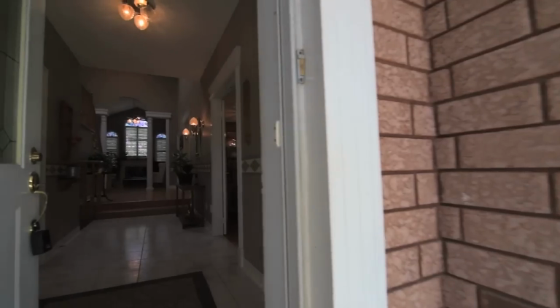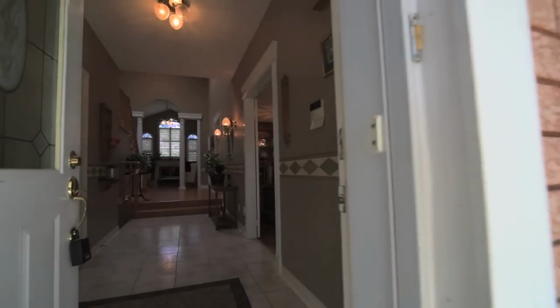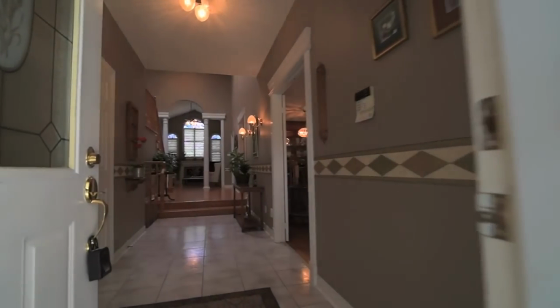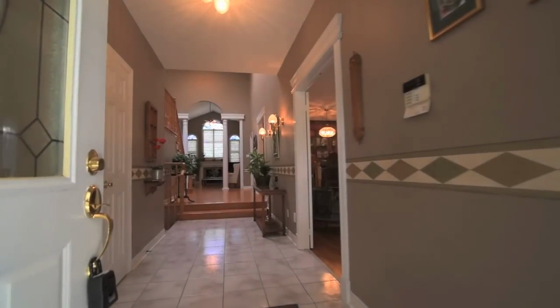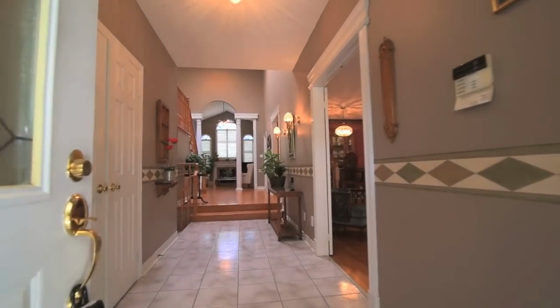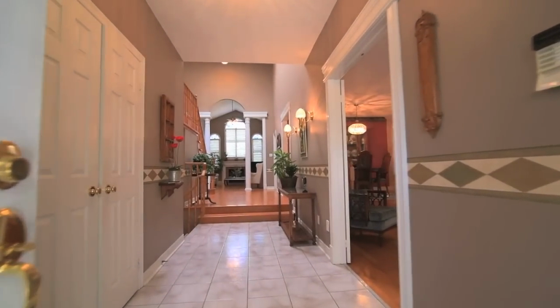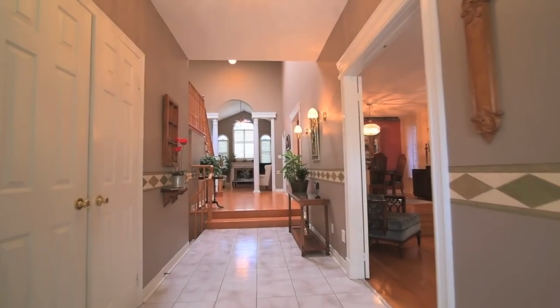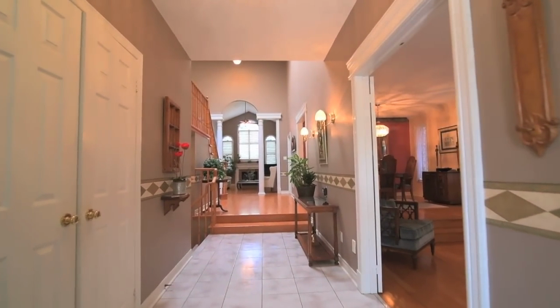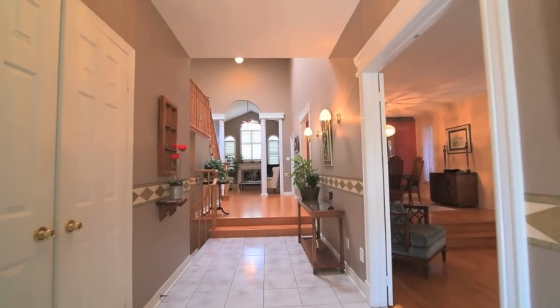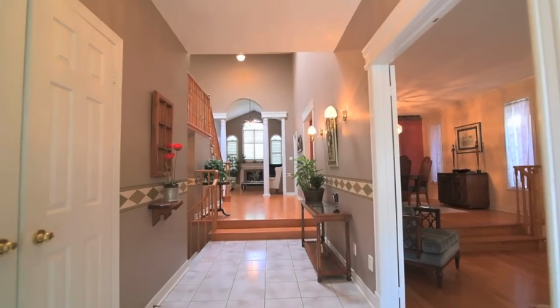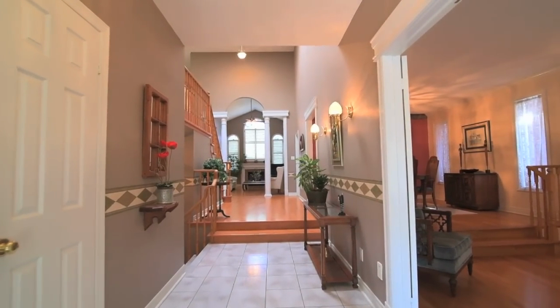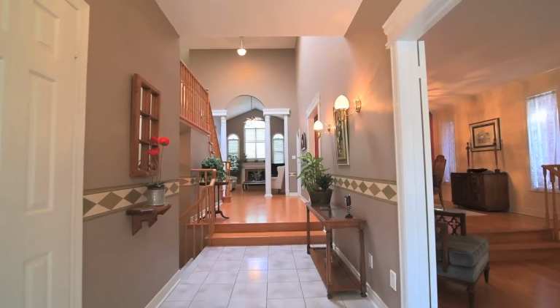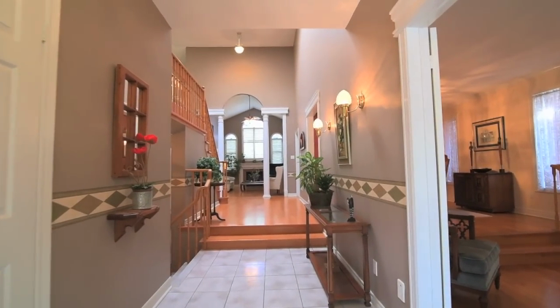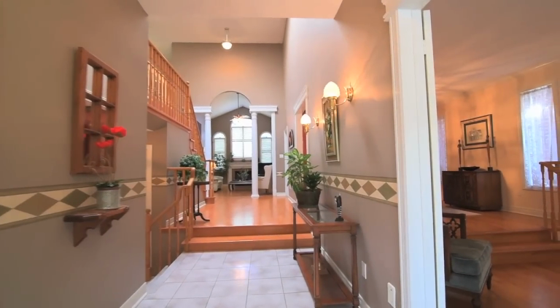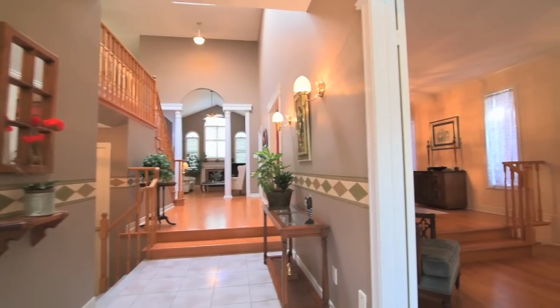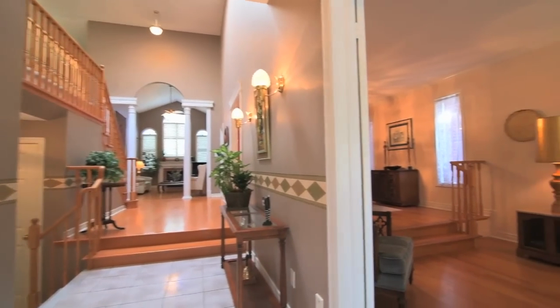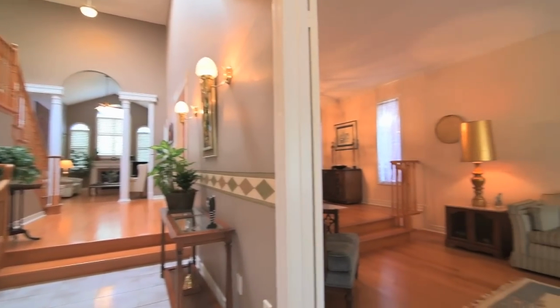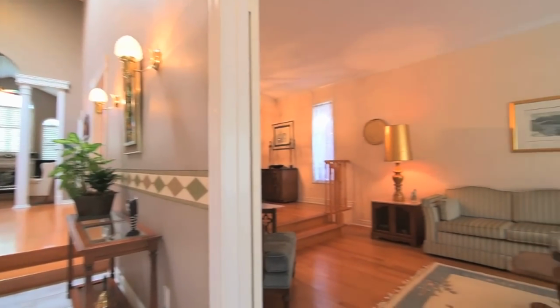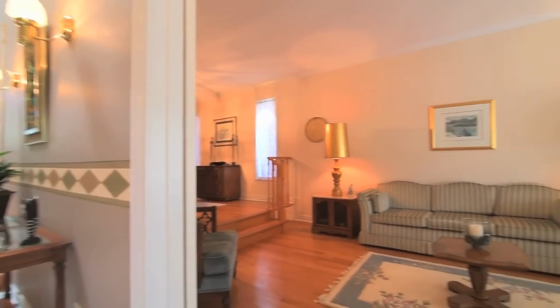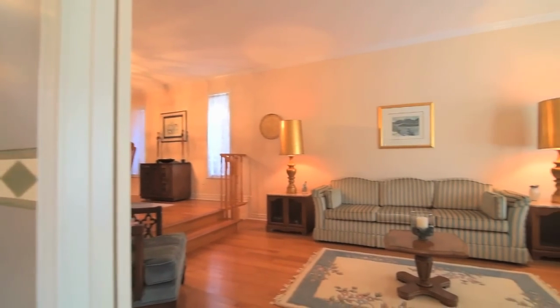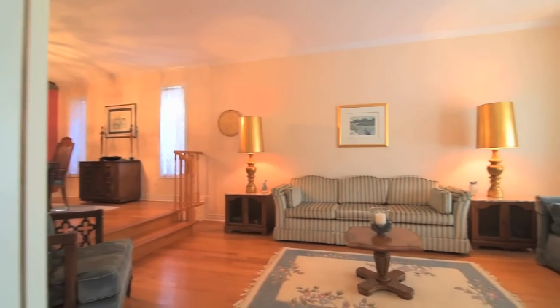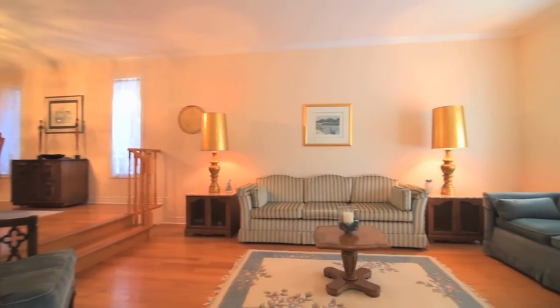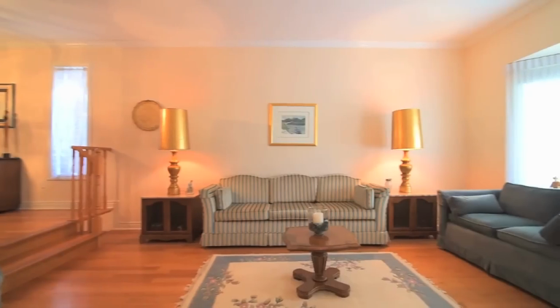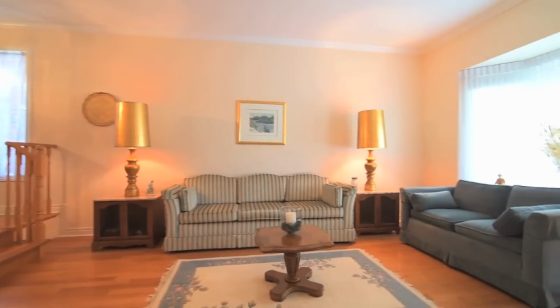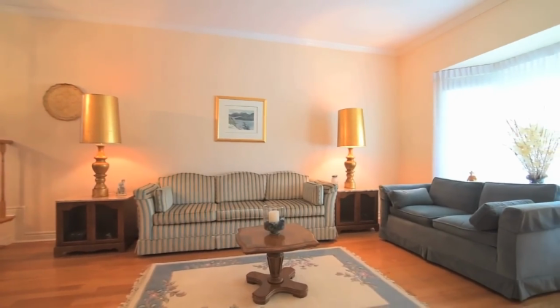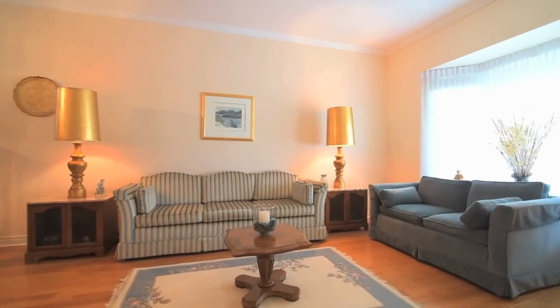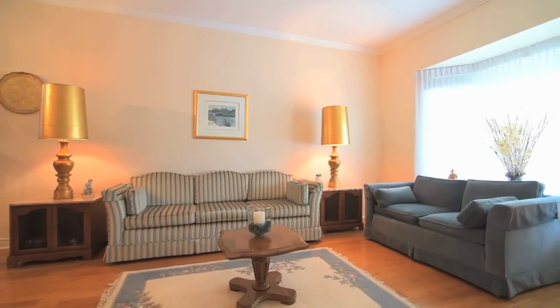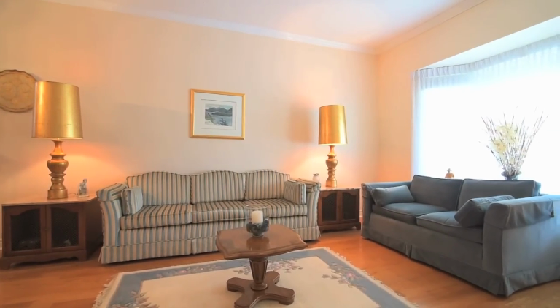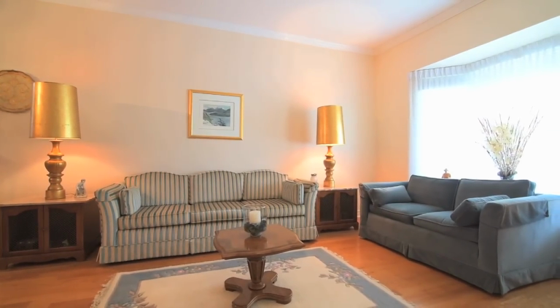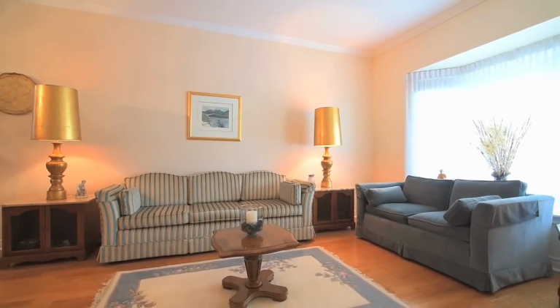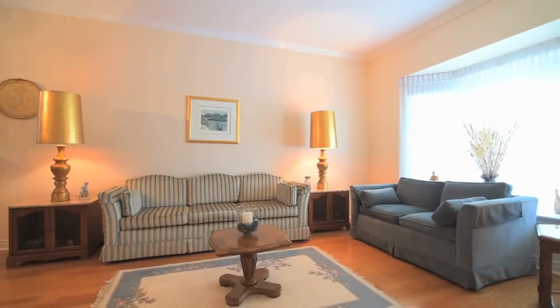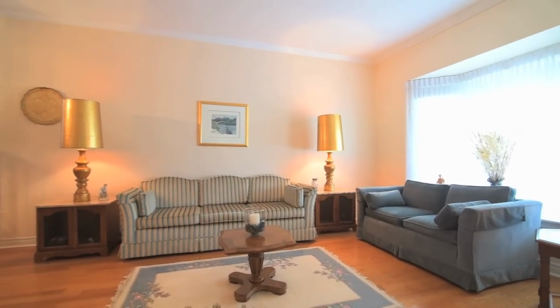The front foyer features a tile floor and double coat closet, and opens to a large living area finished with beautiful hardwood floors and French doors to maintain a sense of privacy from the main entryway.